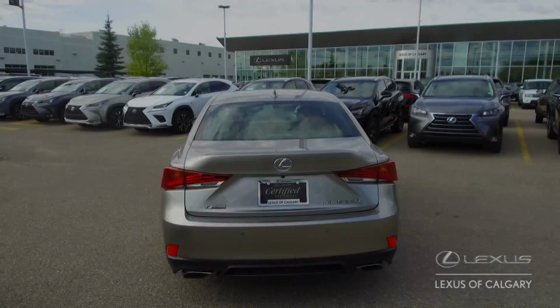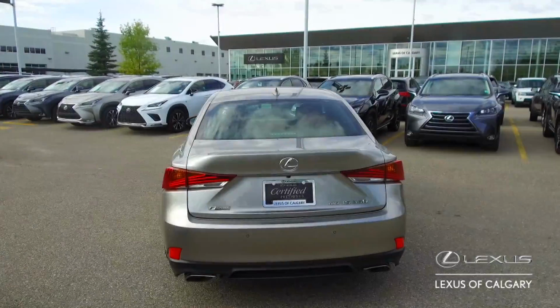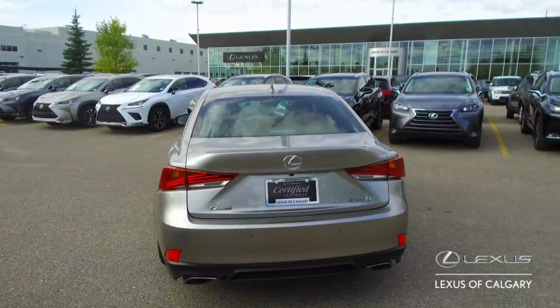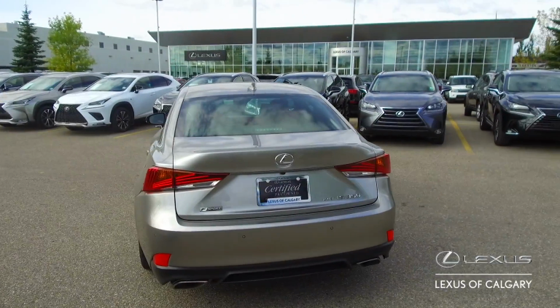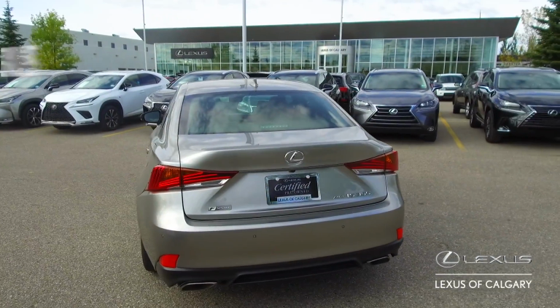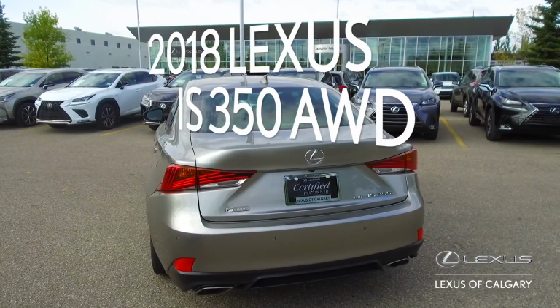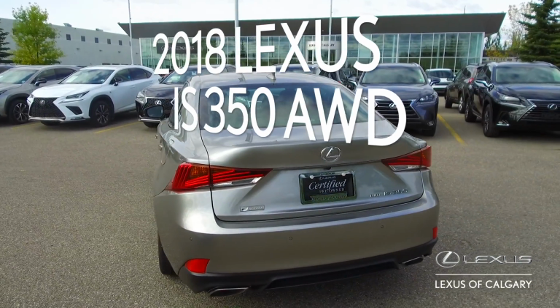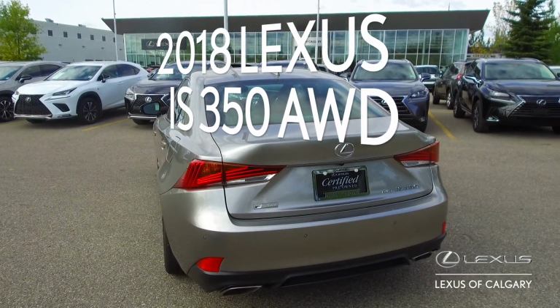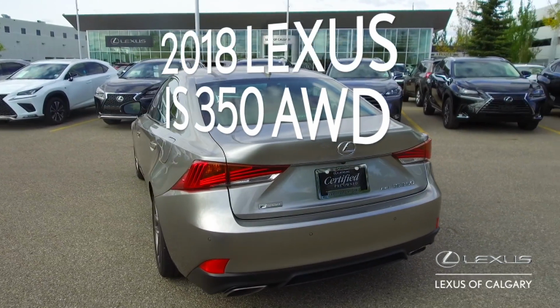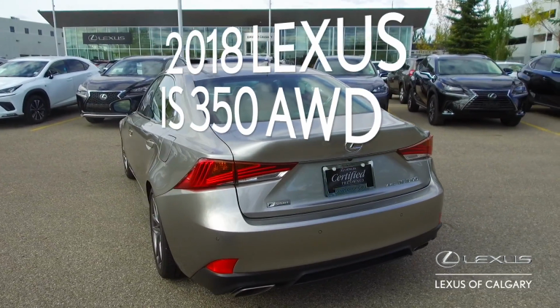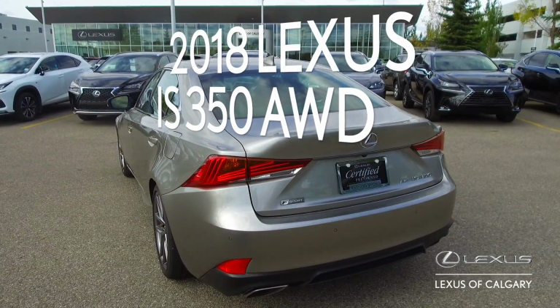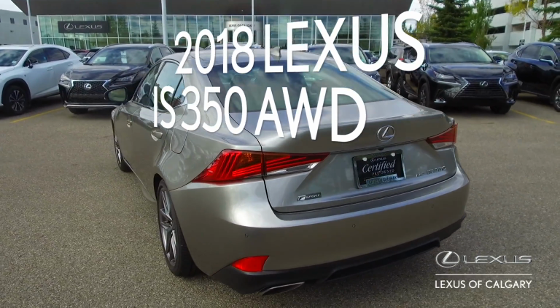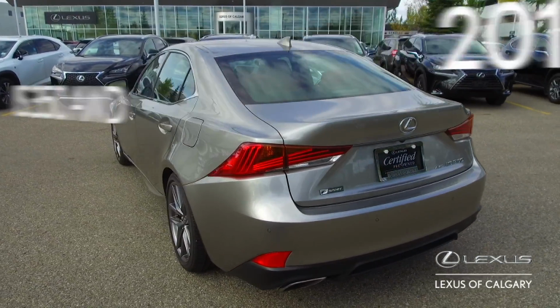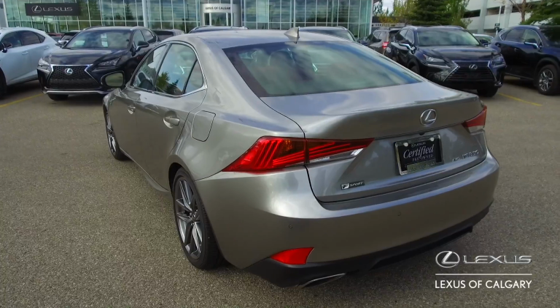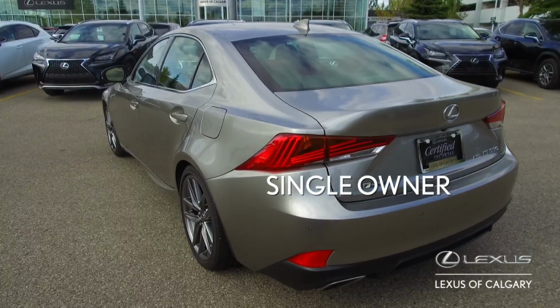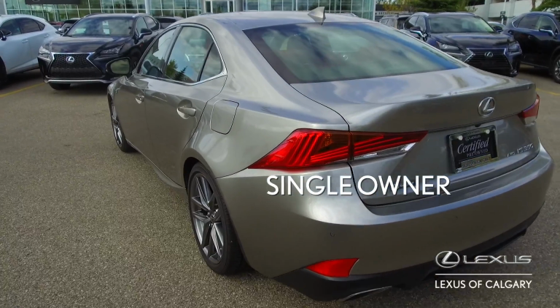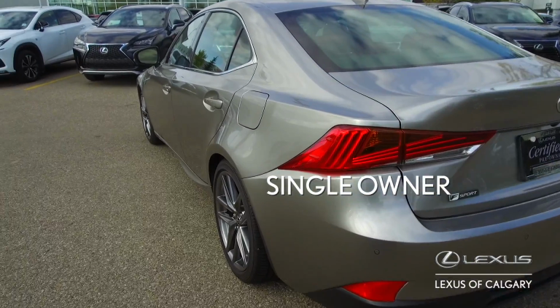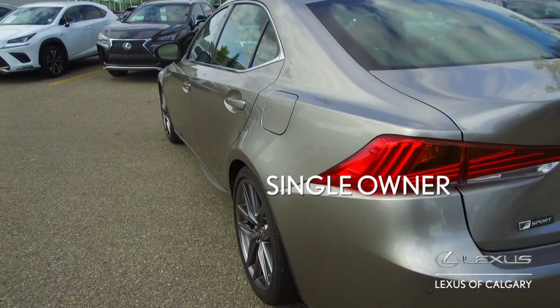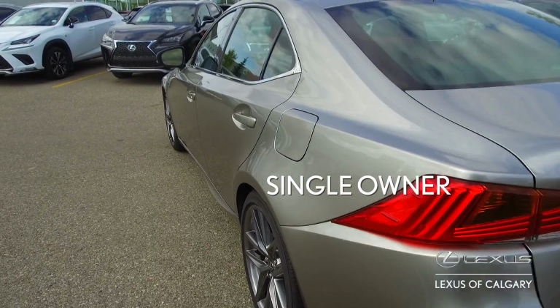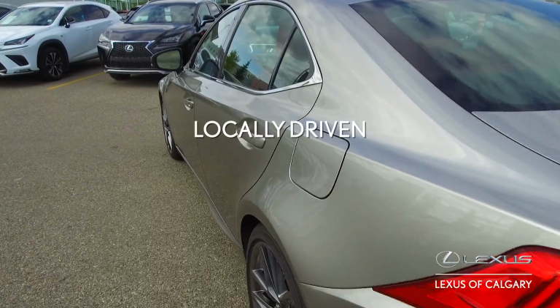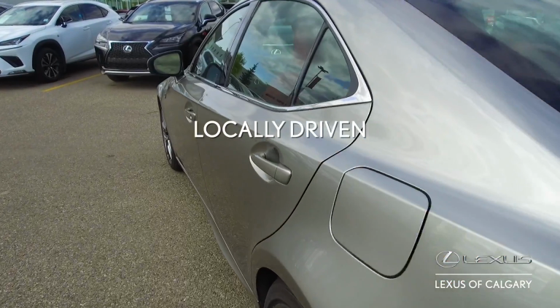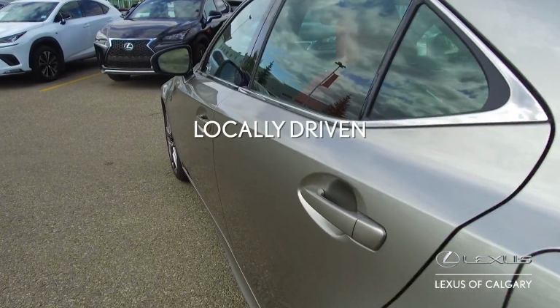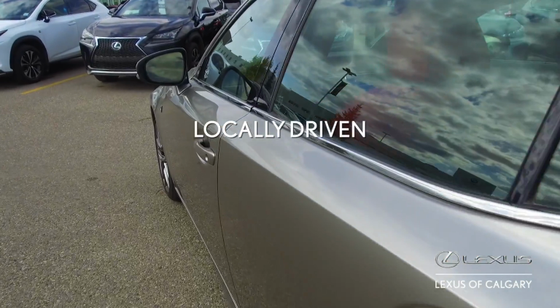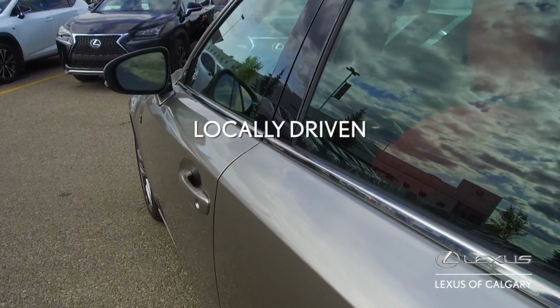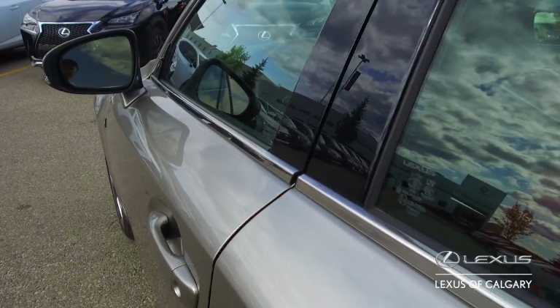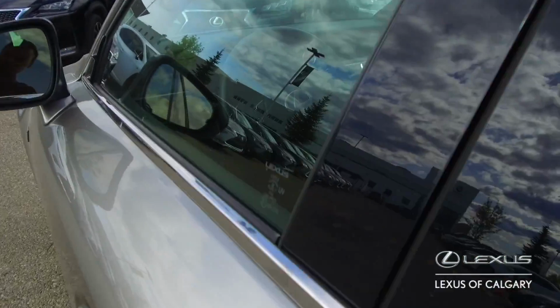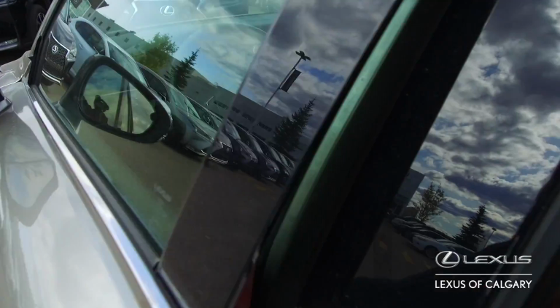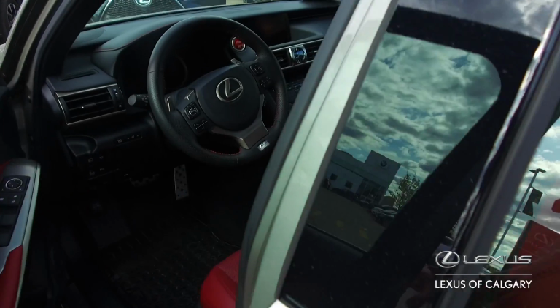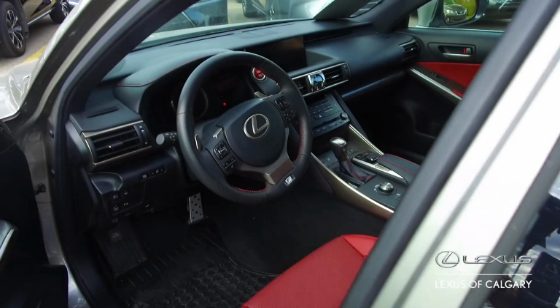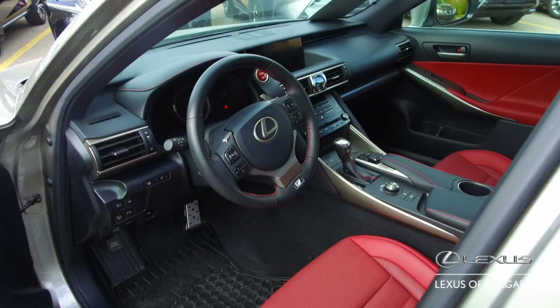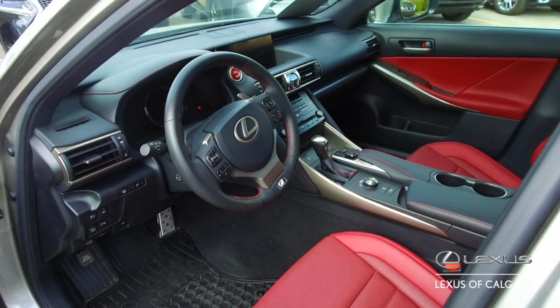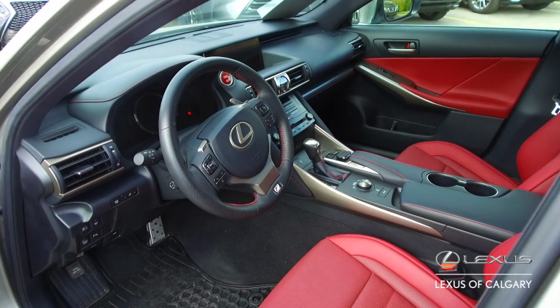Here we have a 2018 Lexus IS 350 all-wheel drive. This is a single owner vehicle. It's been locally driven and it's cared for — you can see it by the cosmetic condition of the vehicle.